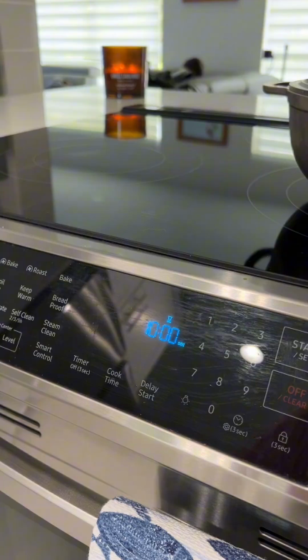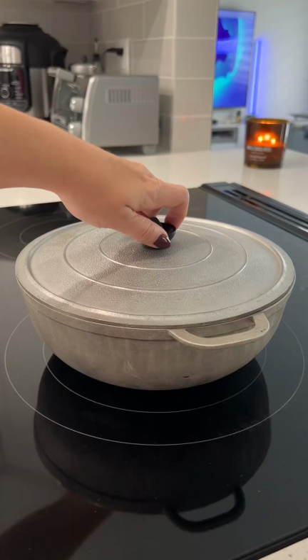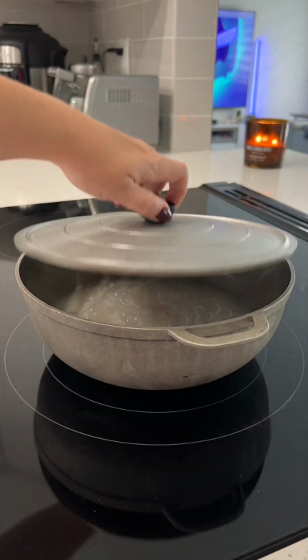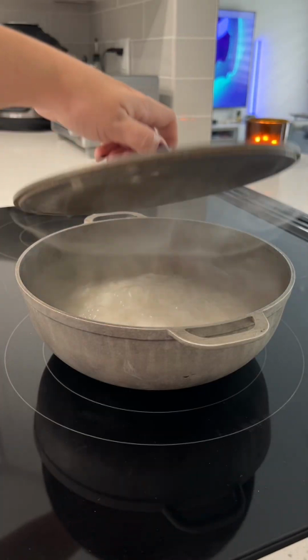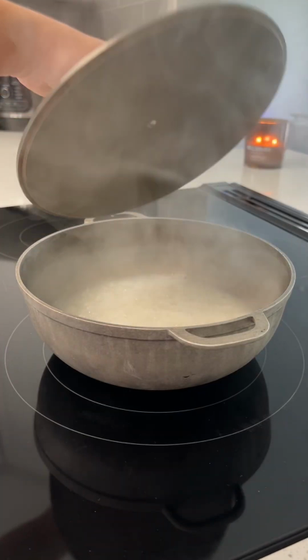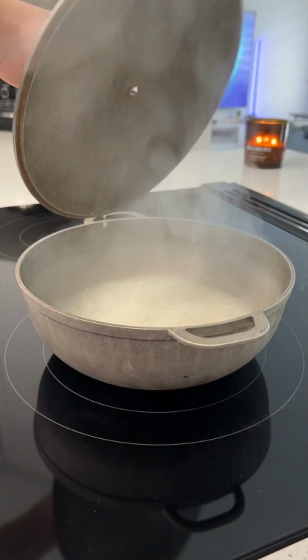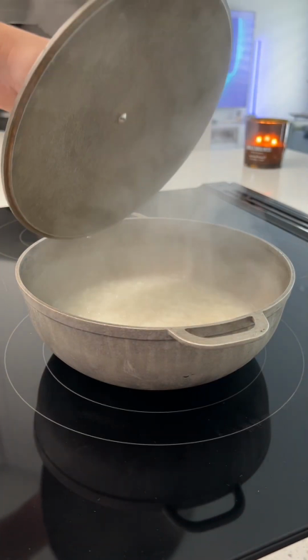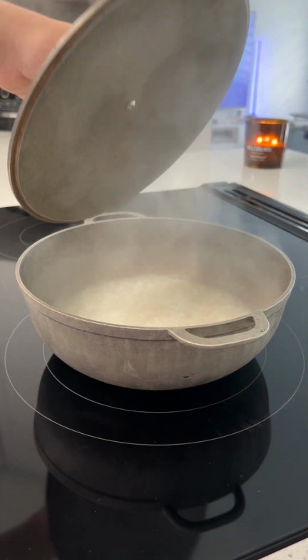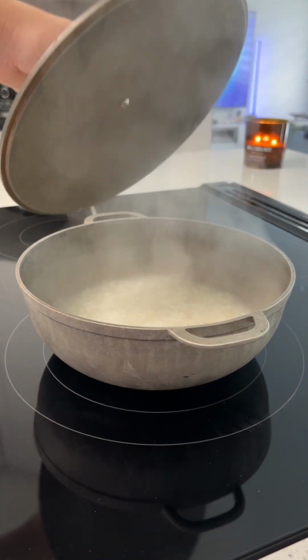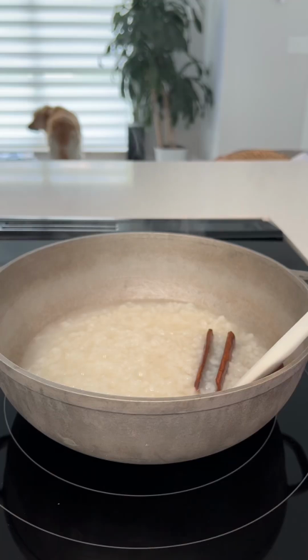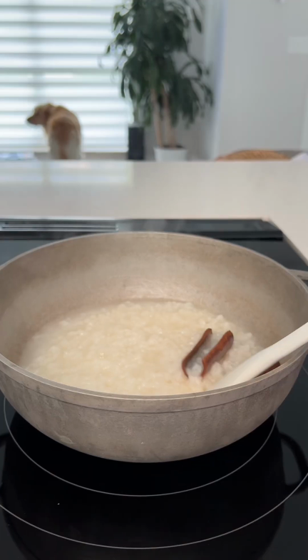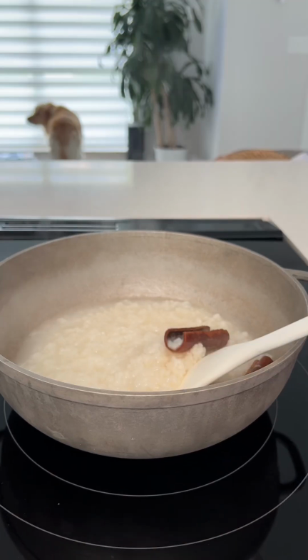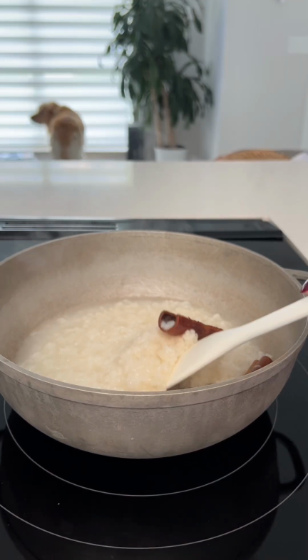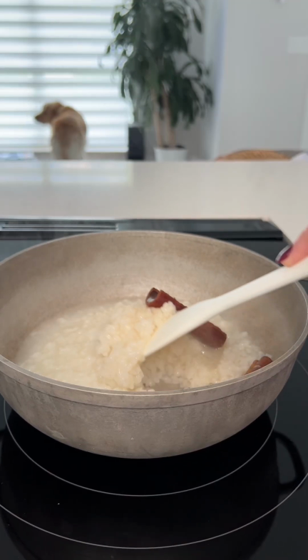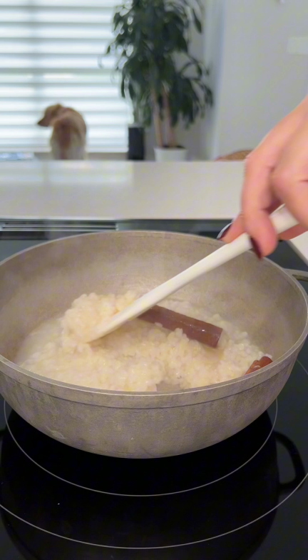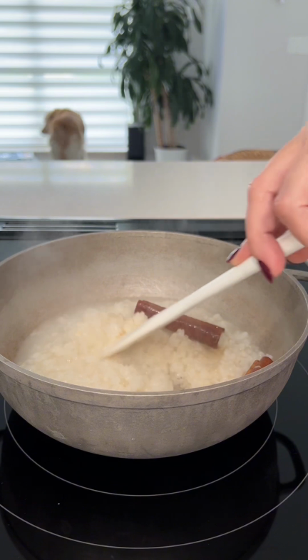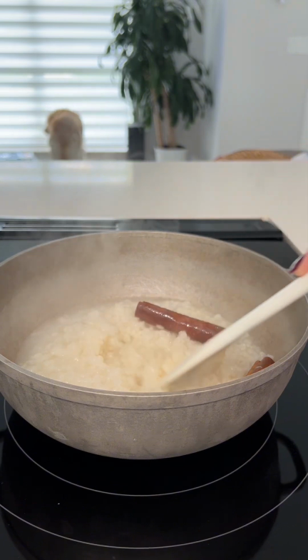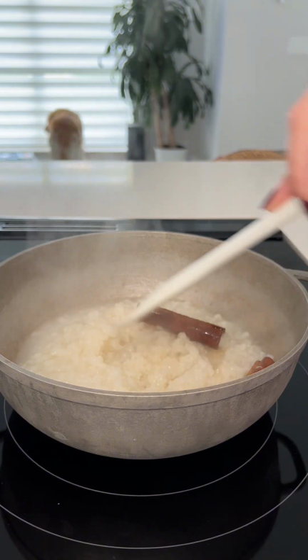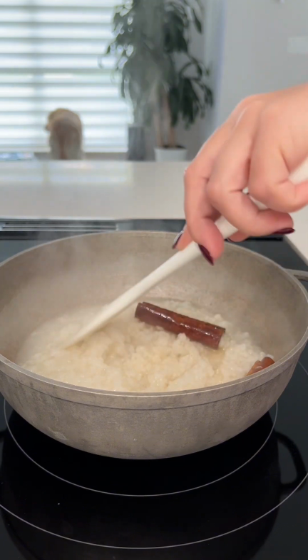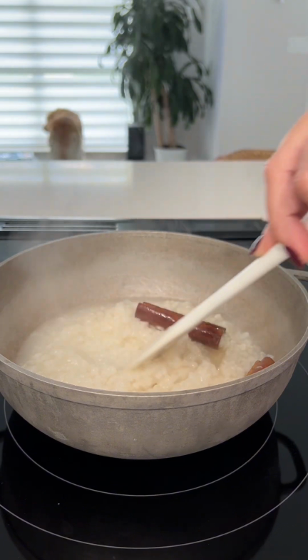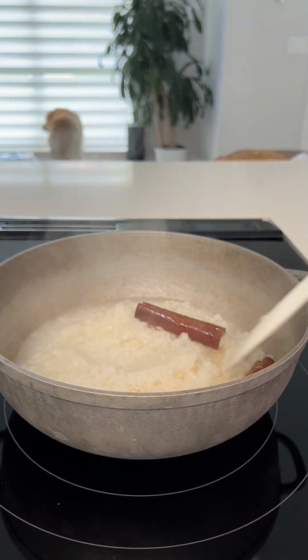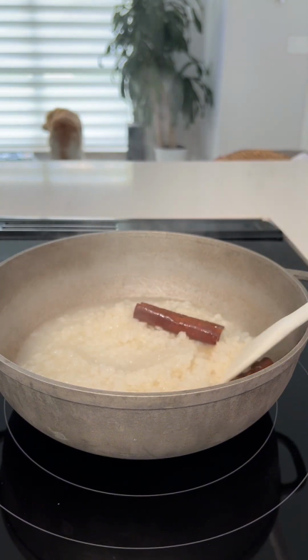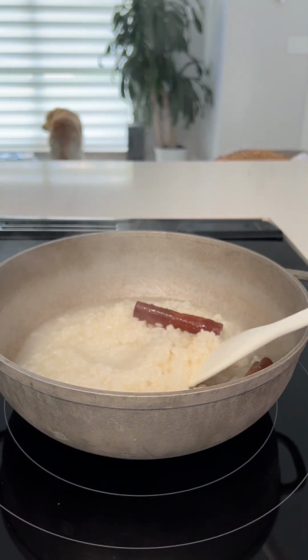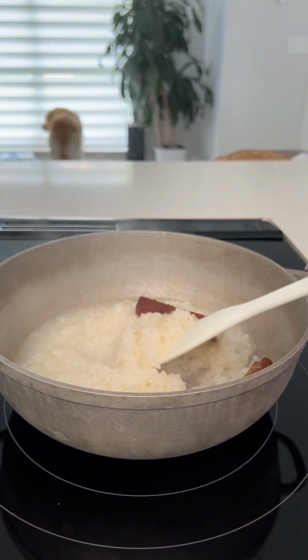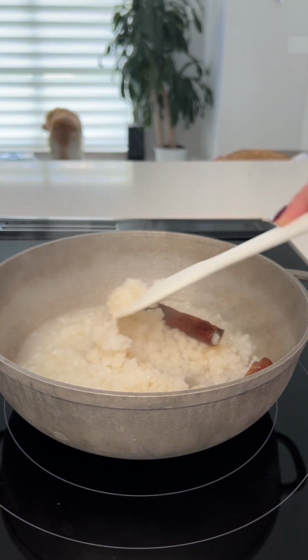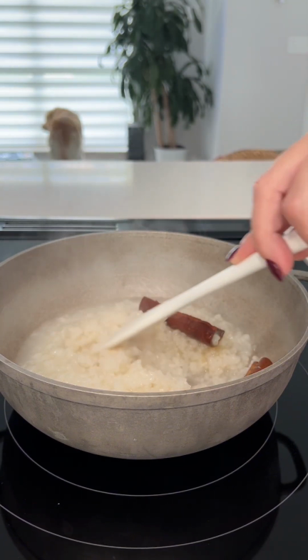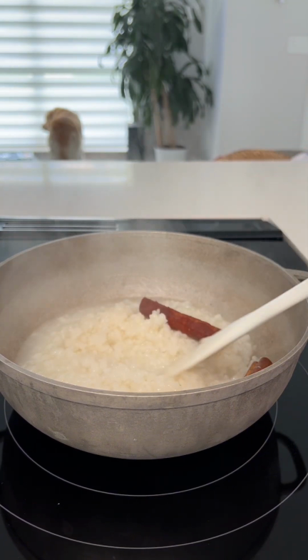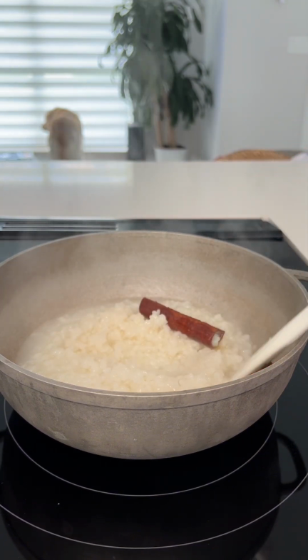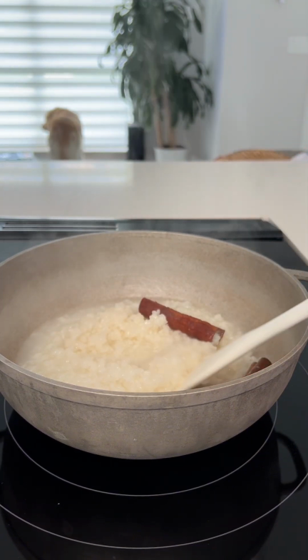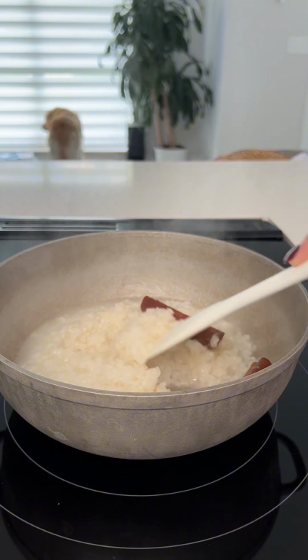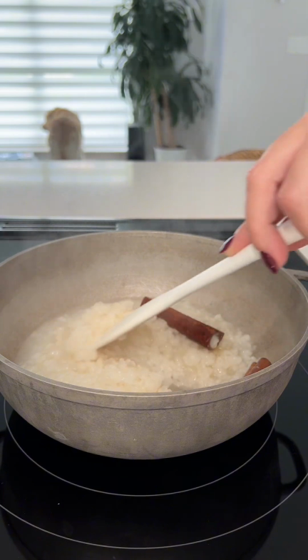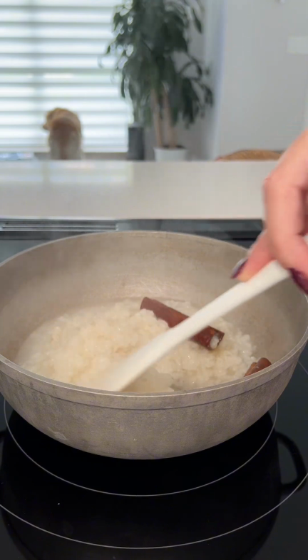After 10 minutes, your rice should be fully cooked. If you use the aluminum calderito, you shouldn't have any sticking, but if you do have a little bit of sticking, don't worry — it's okay.